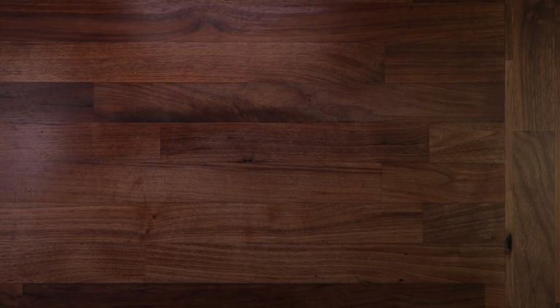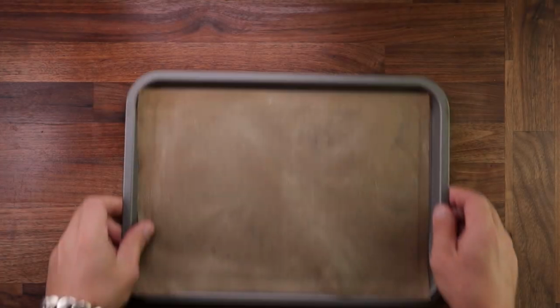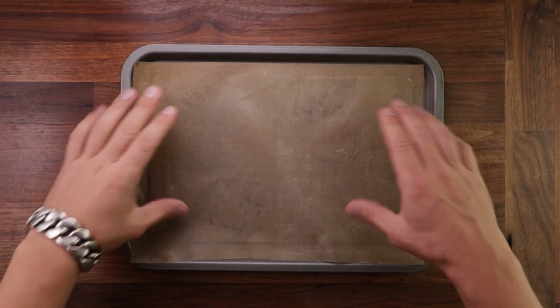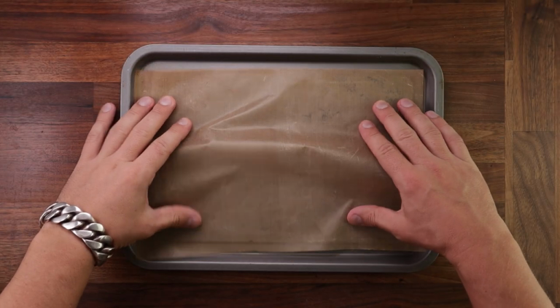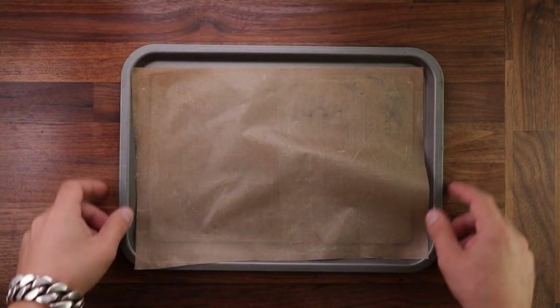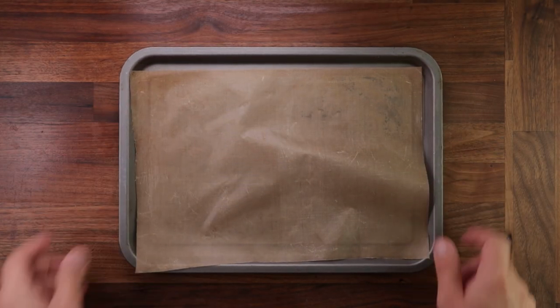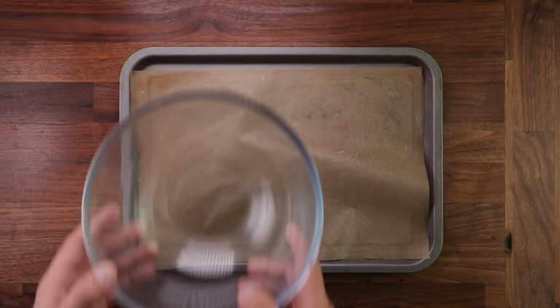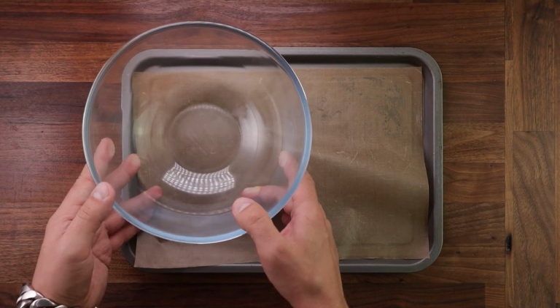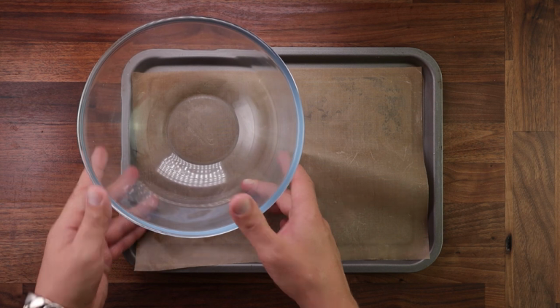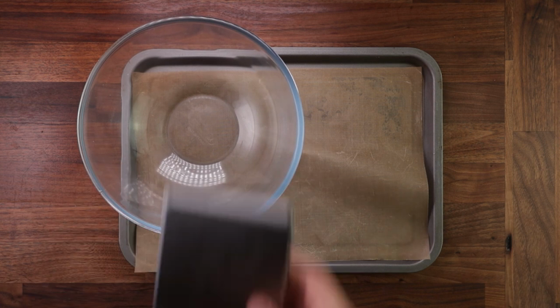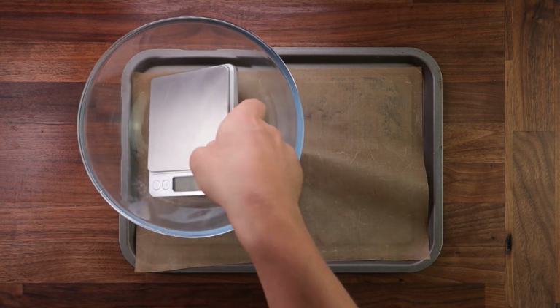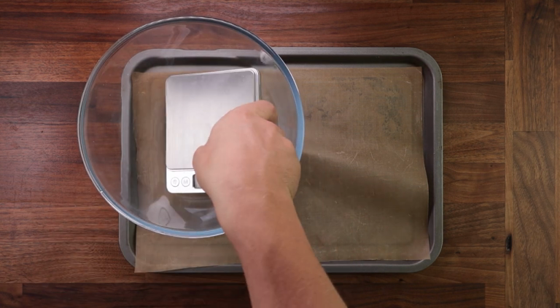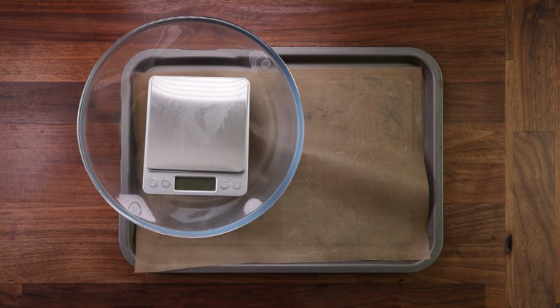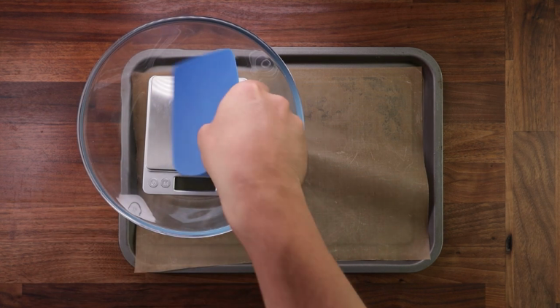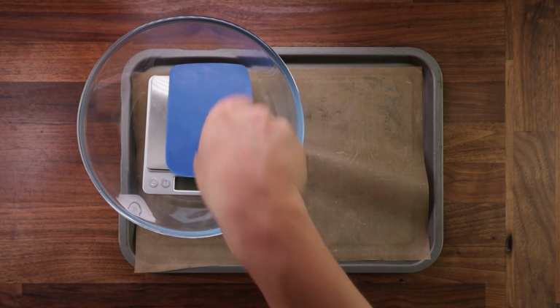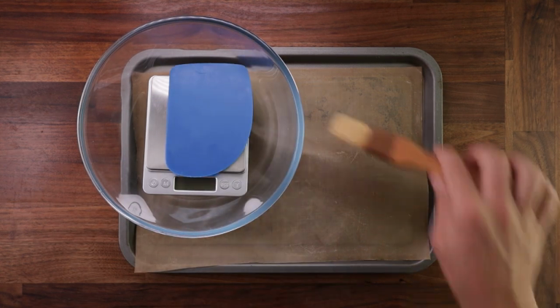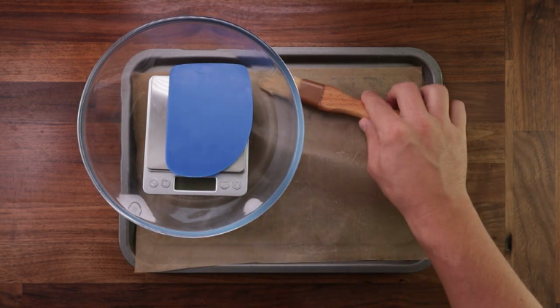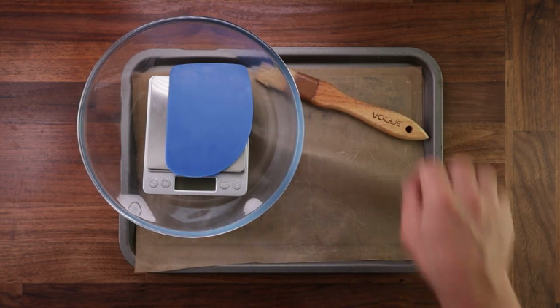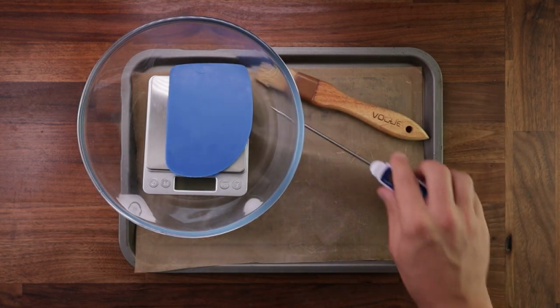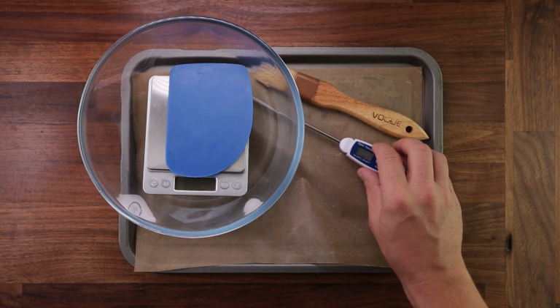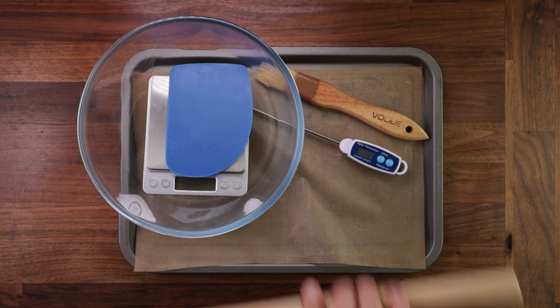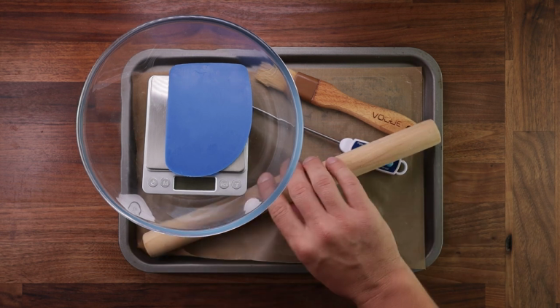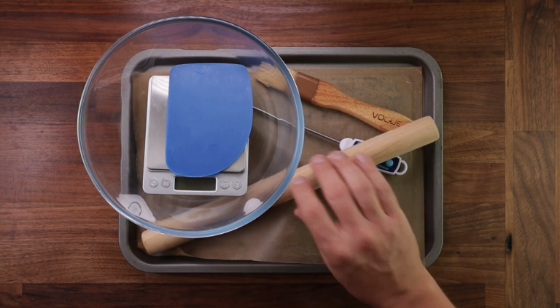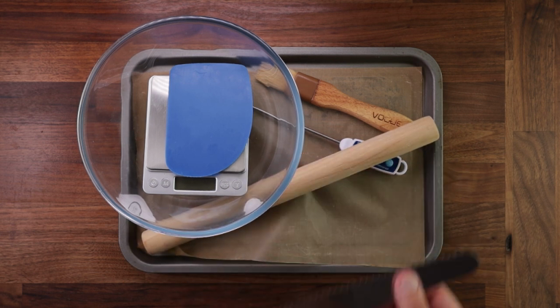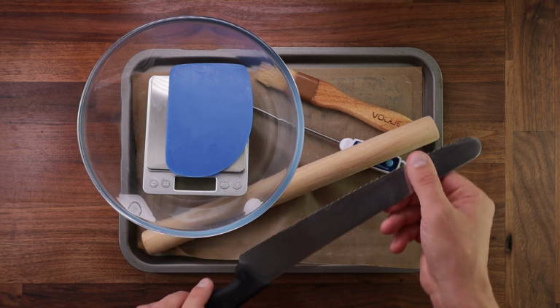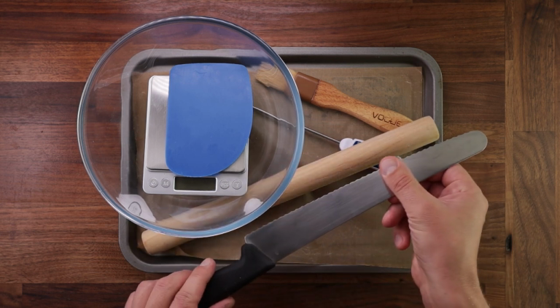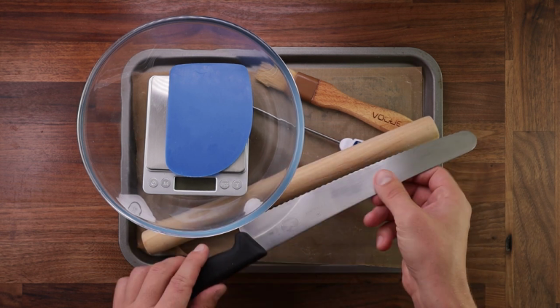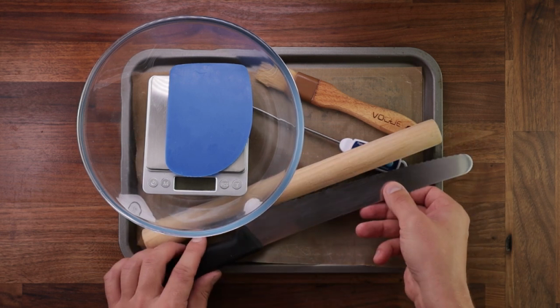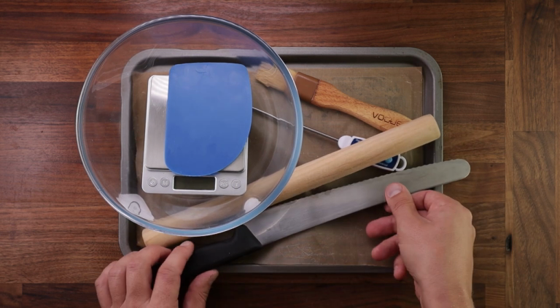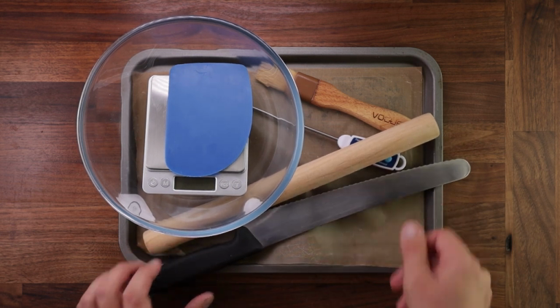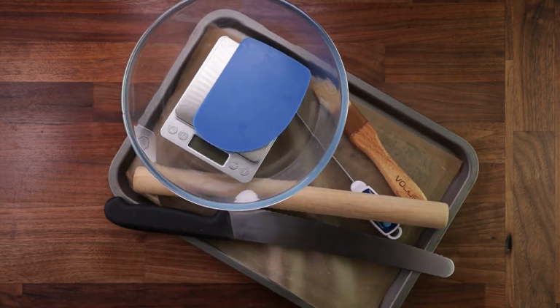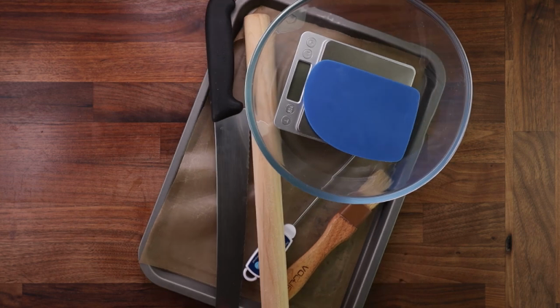So let's begin with the equipment that we need: a tray with some nonstick paper, a bowl, scales, a dough scraper, a brush, a temperature probe, a rolling pin, and a serrated bread knife. You can use a regular knife but make sure it's super sharp.